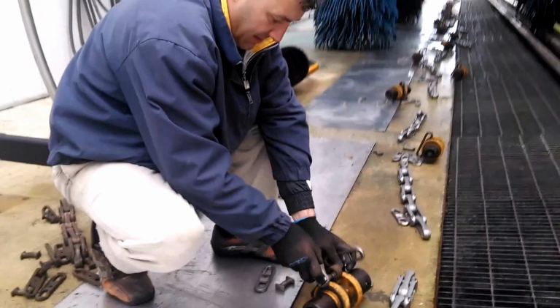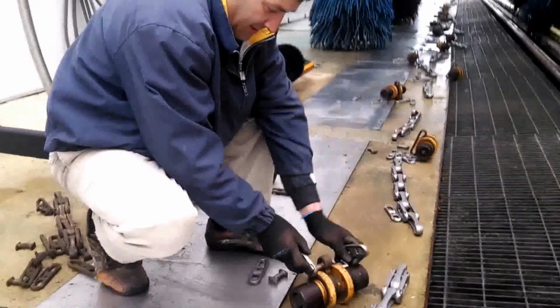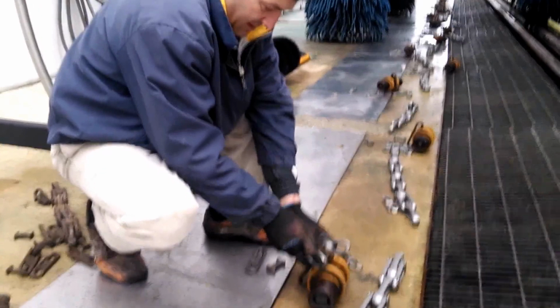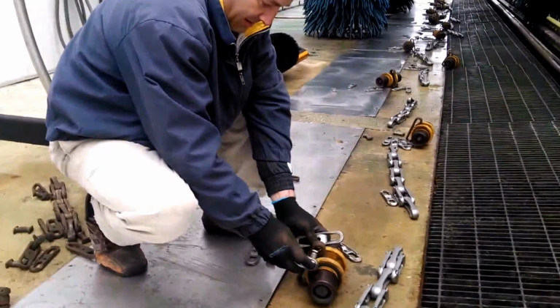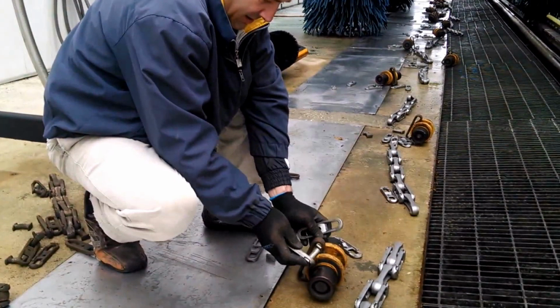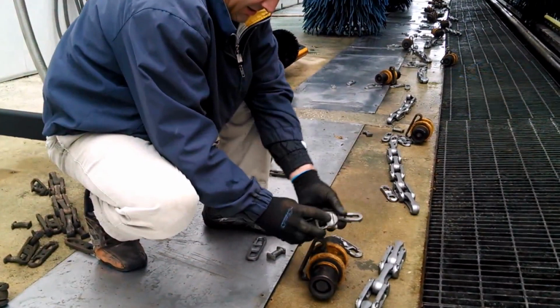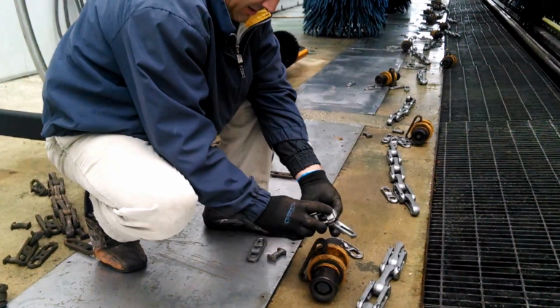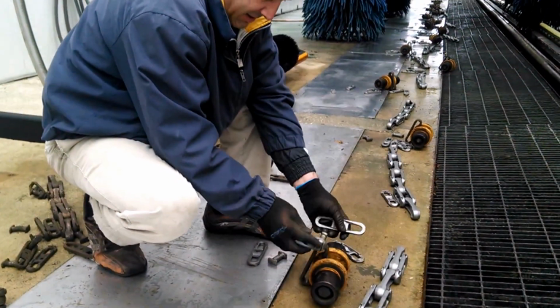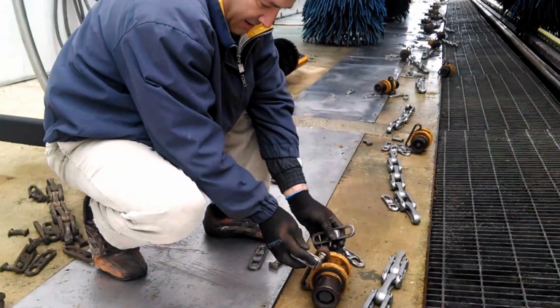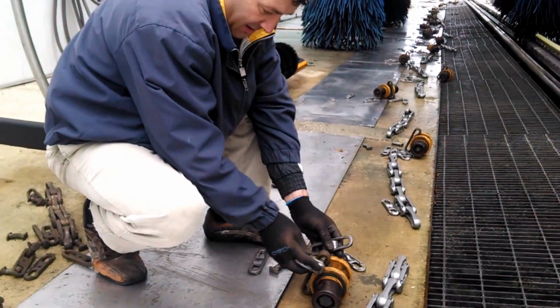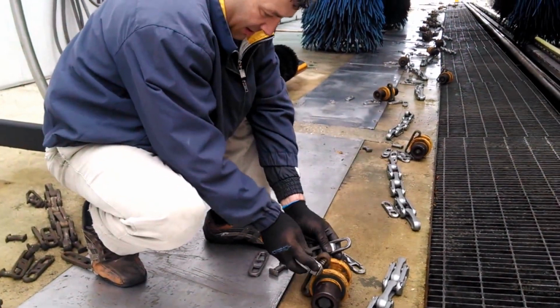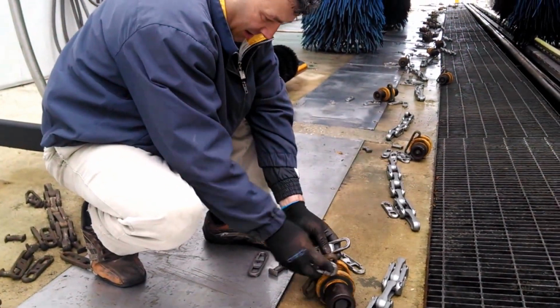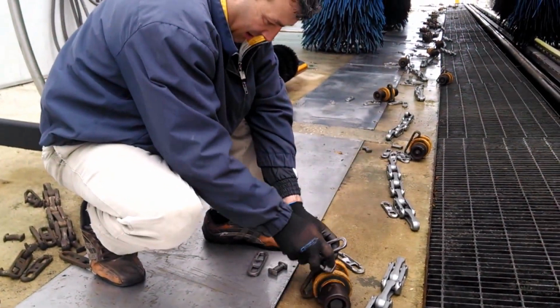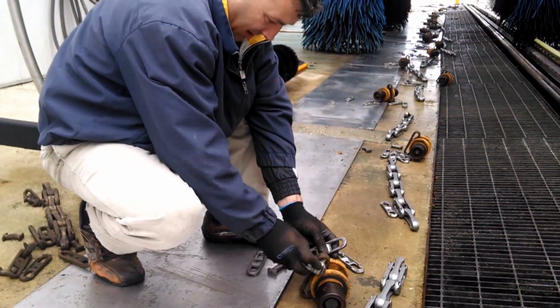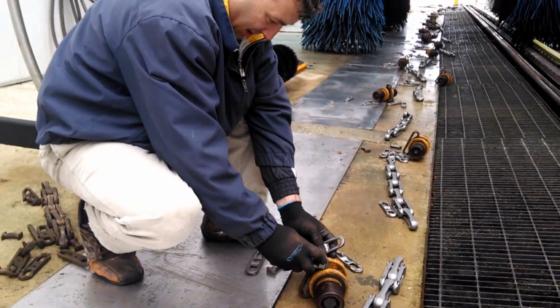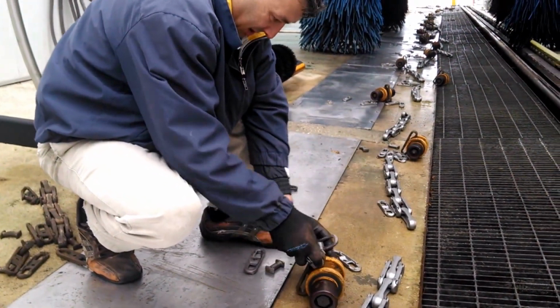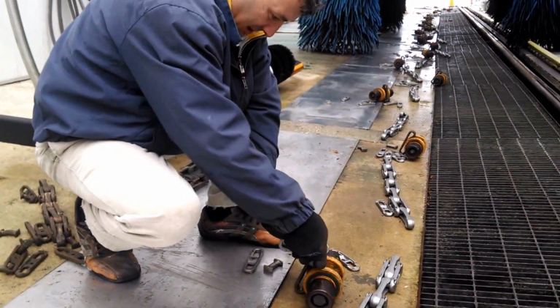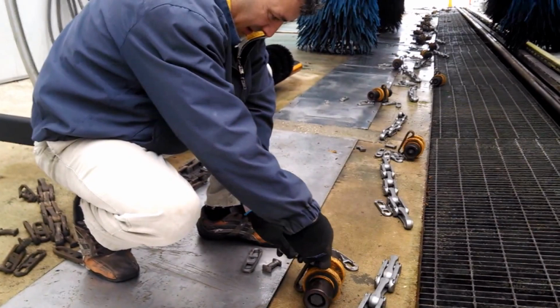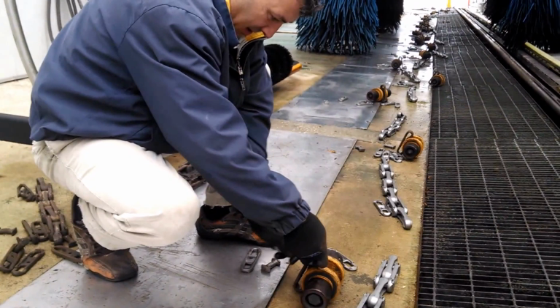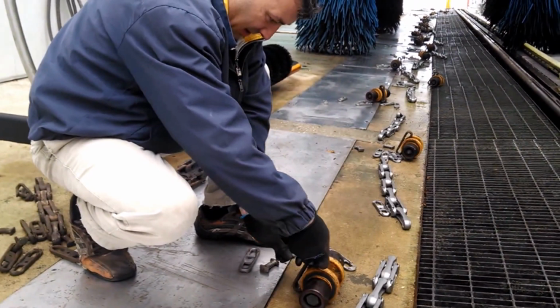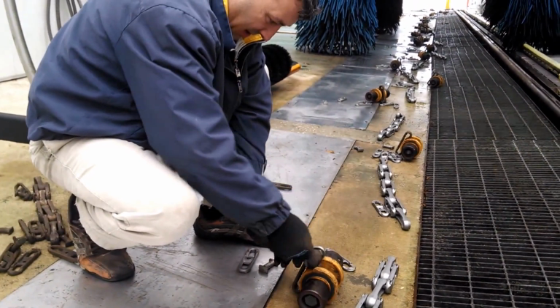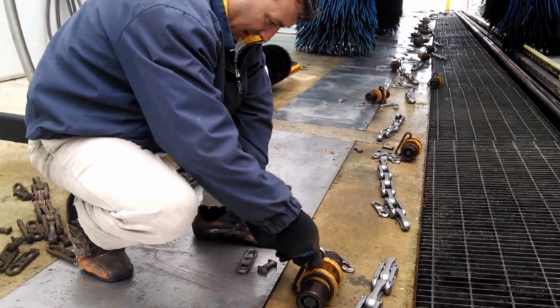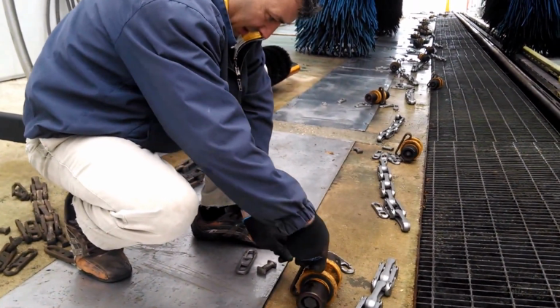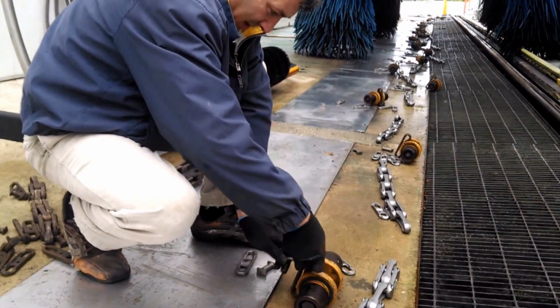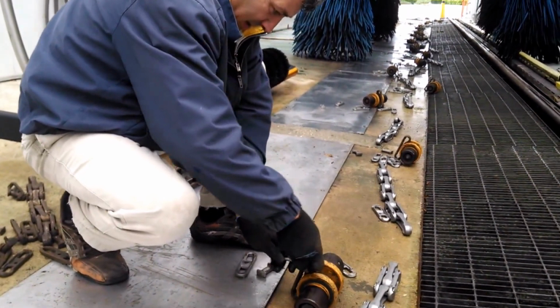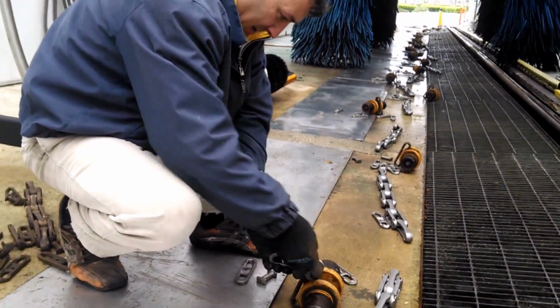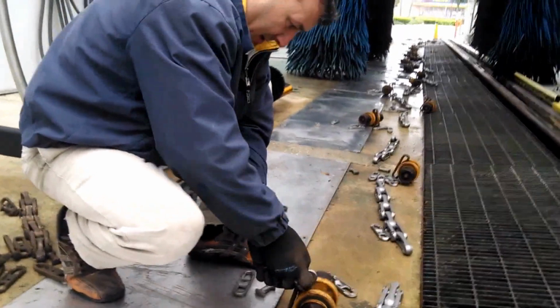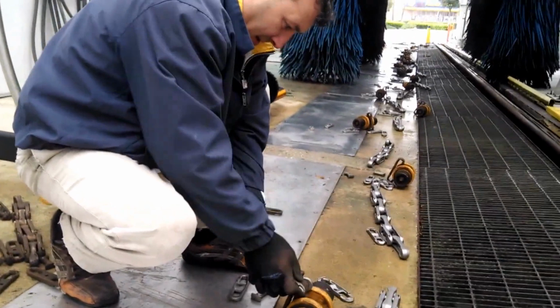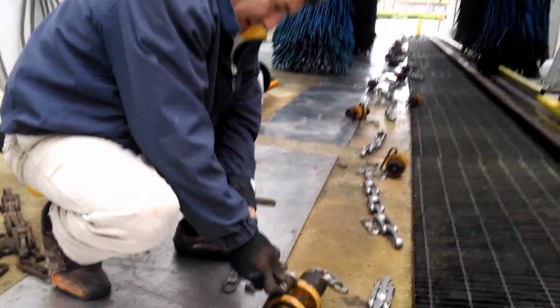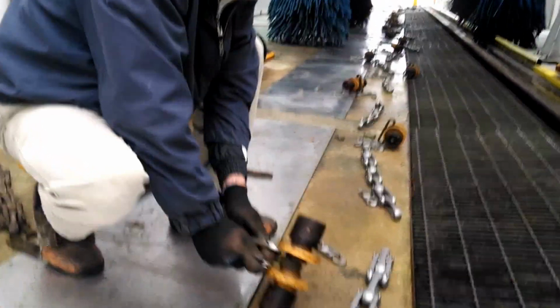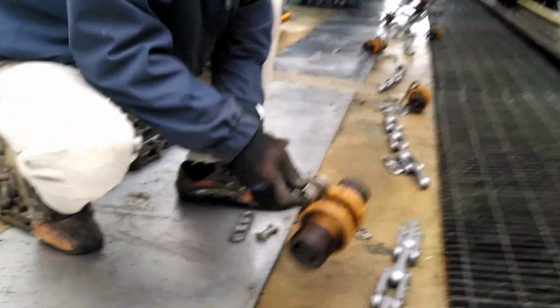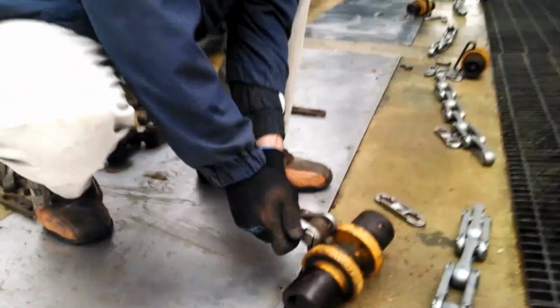All right, here we have Darko. We're putting together the new chain at San Jose. We already disassembled the old chain and now Darko is putting the links onto the roller.